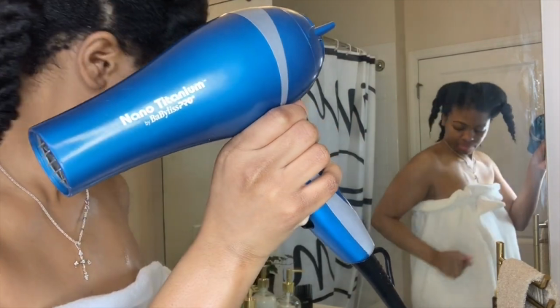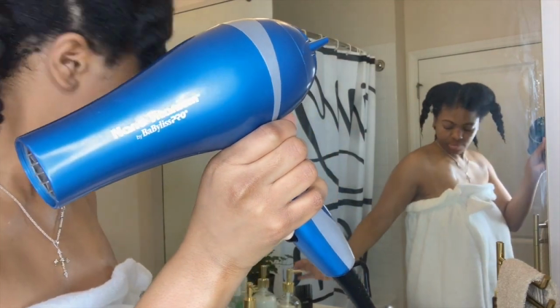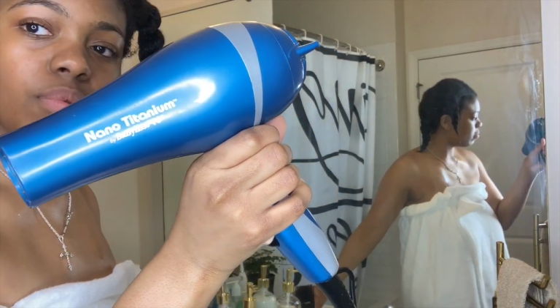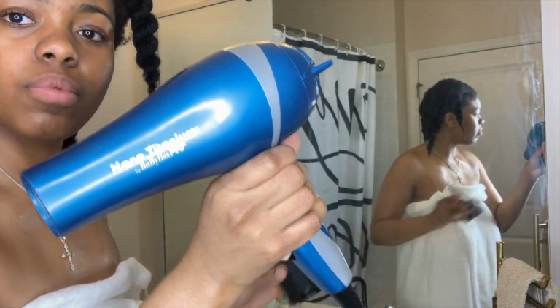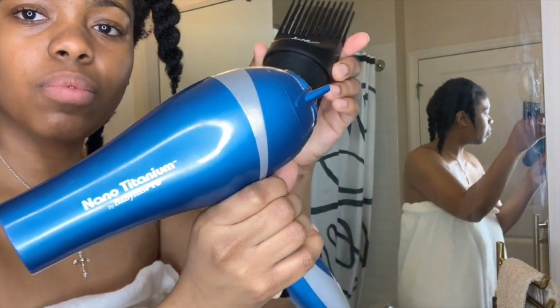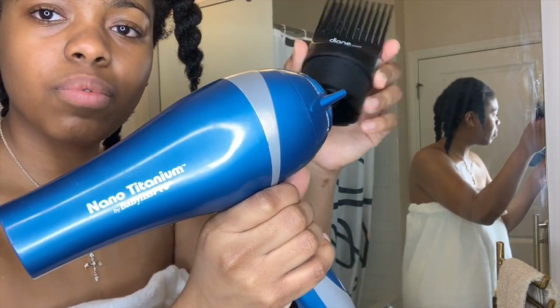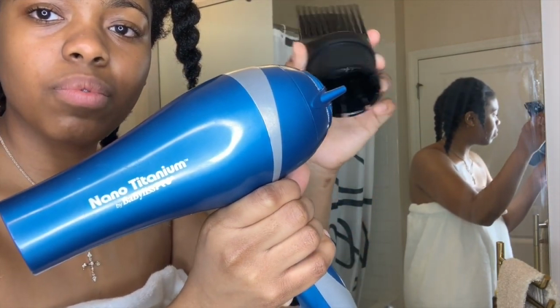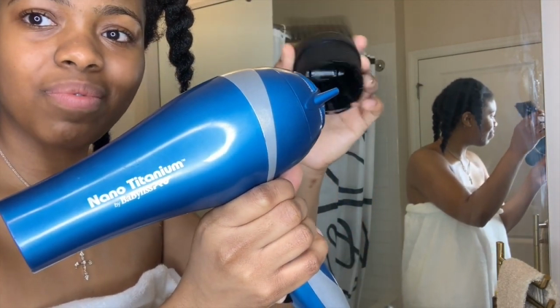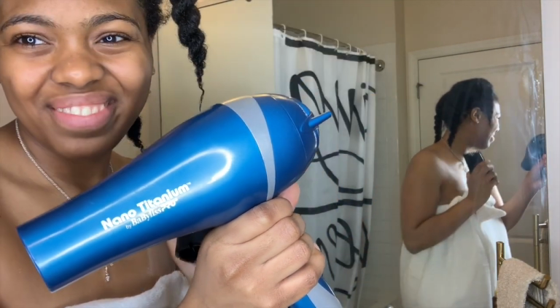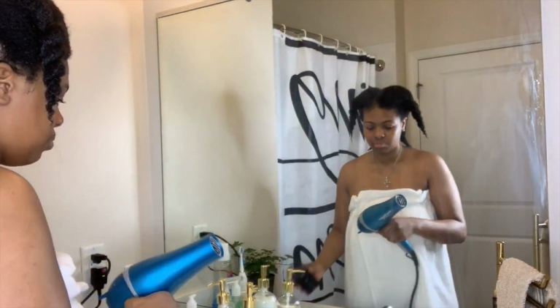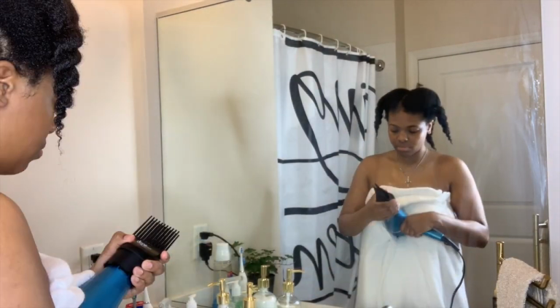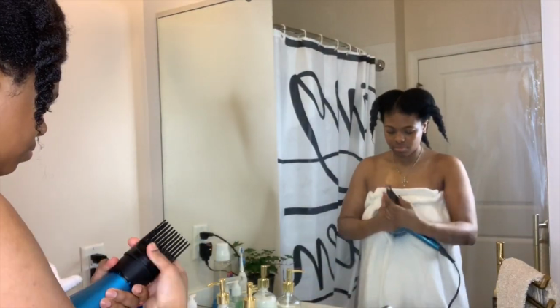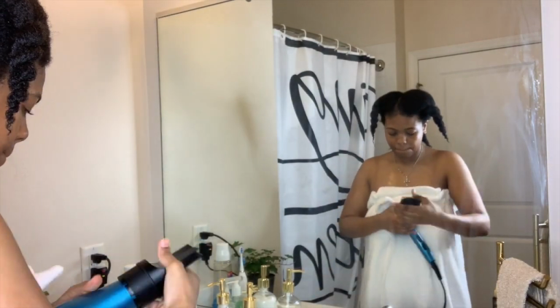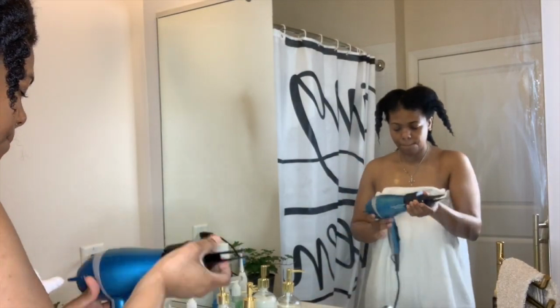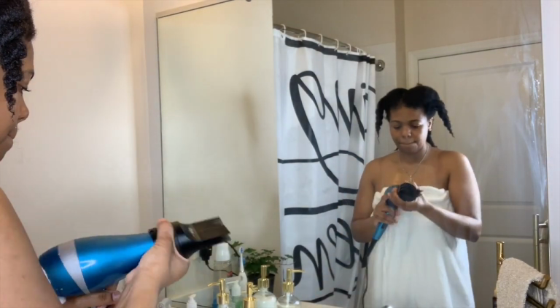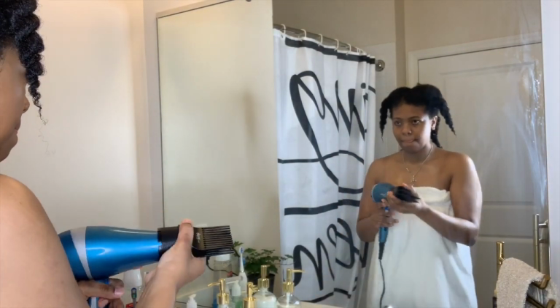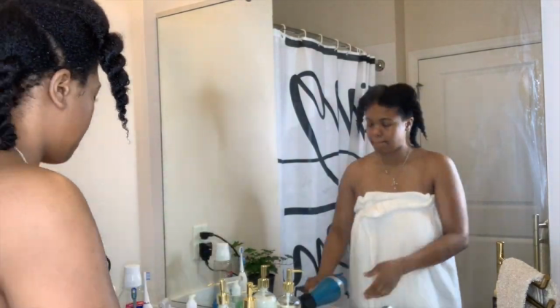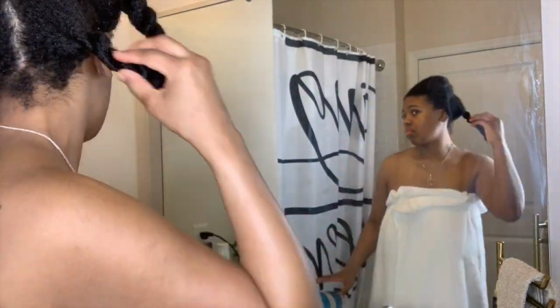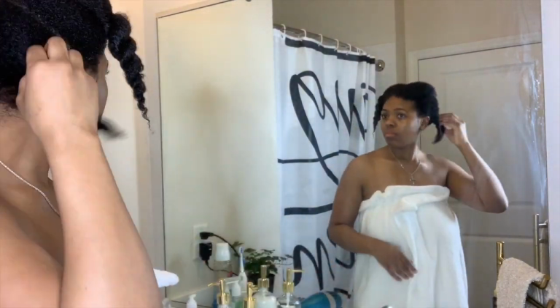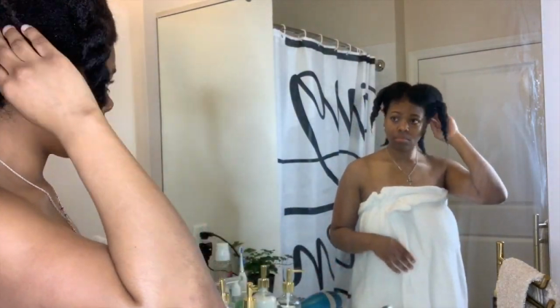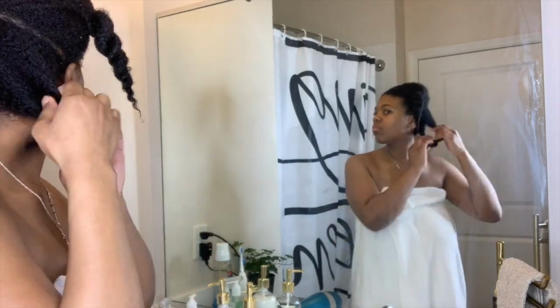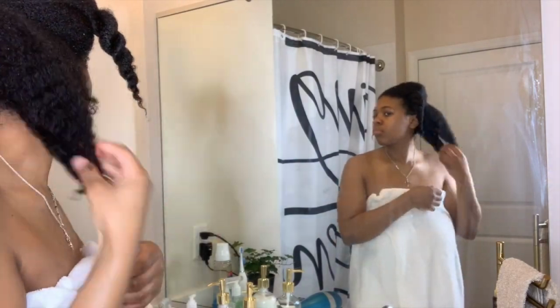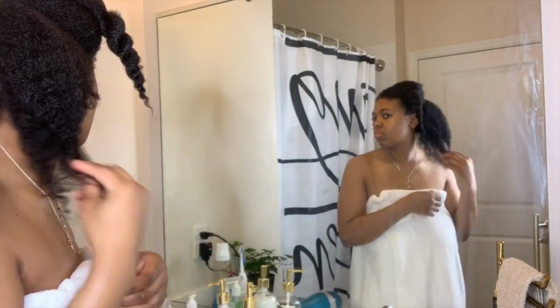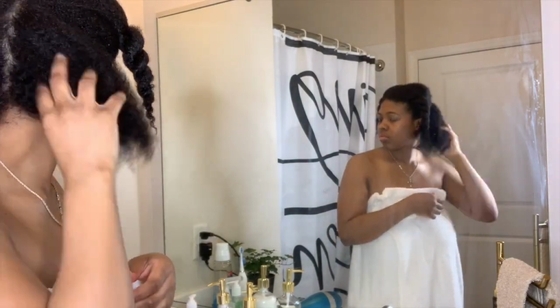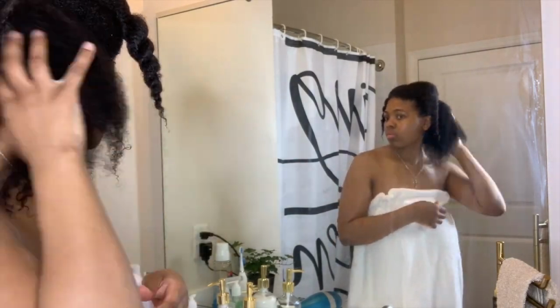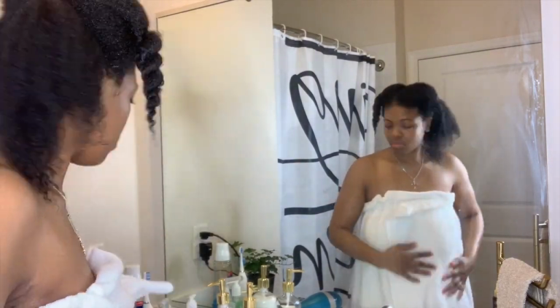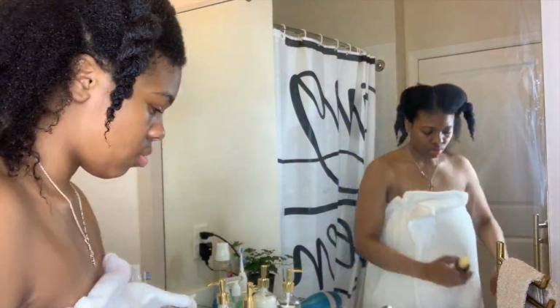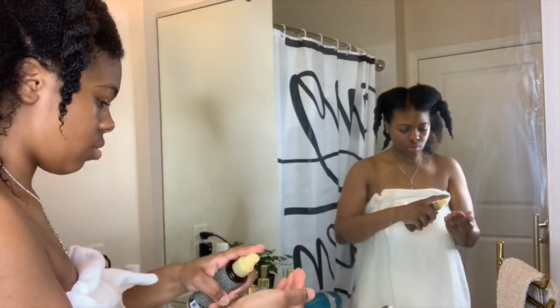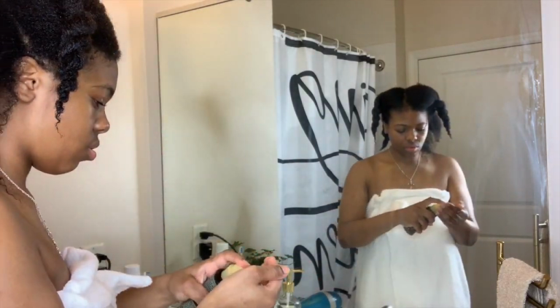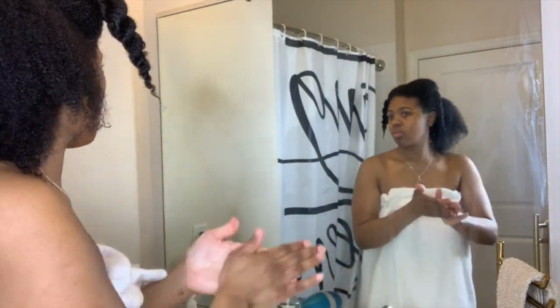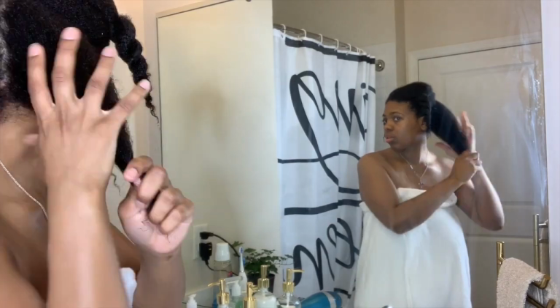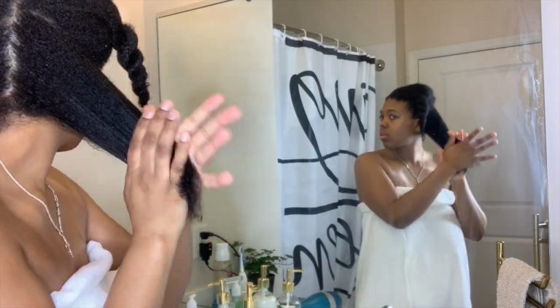To blow dry my hair I'll be using the Baby Bliss Nano Titanium hair dryer with a comb attachment — the attachment did not come with my hair dryer, so it was purchased separately.